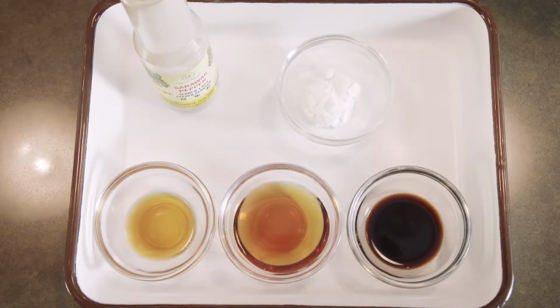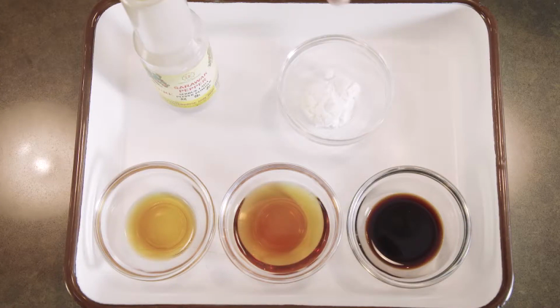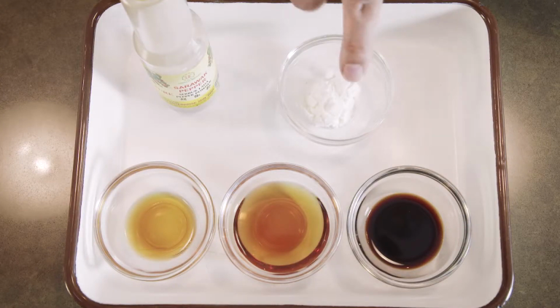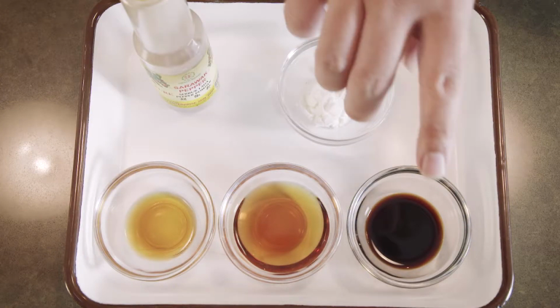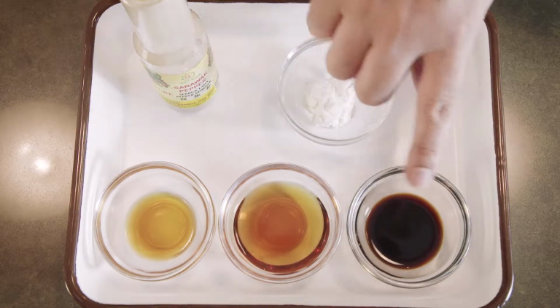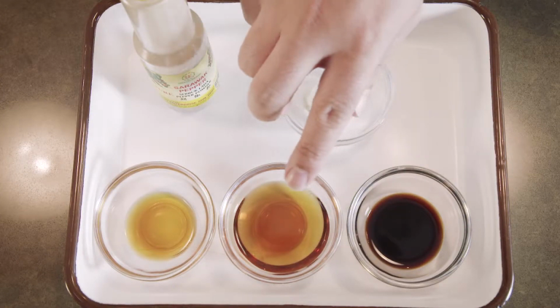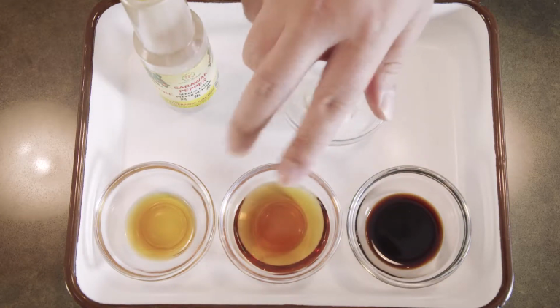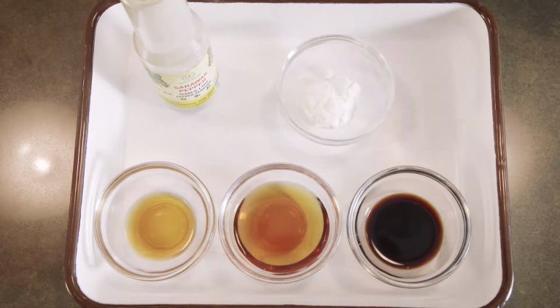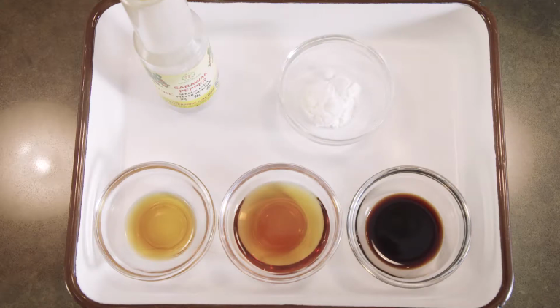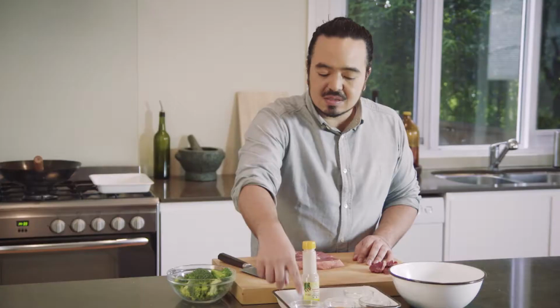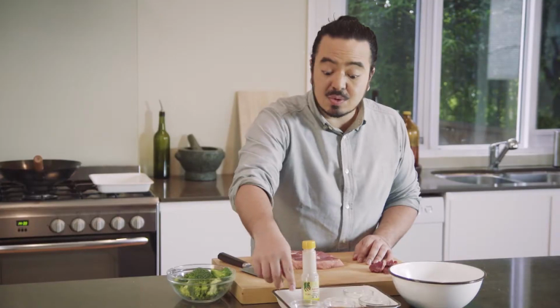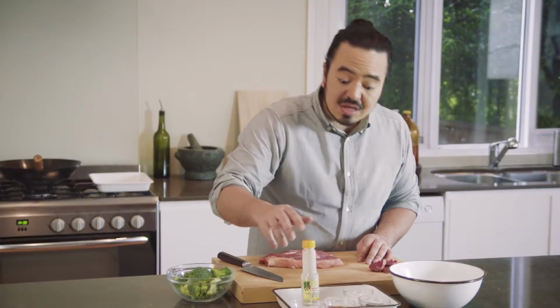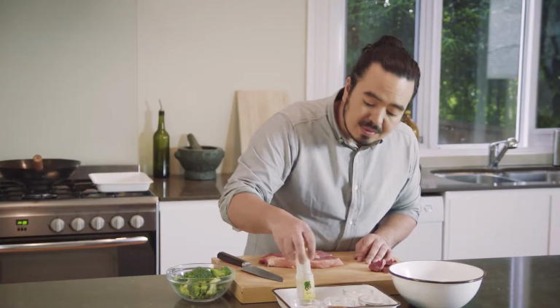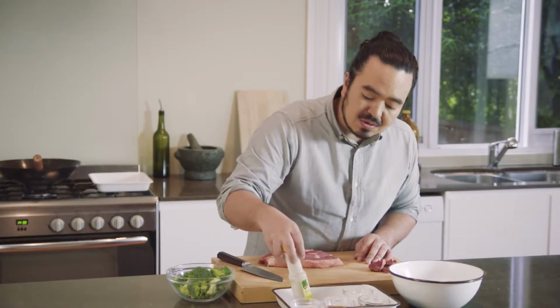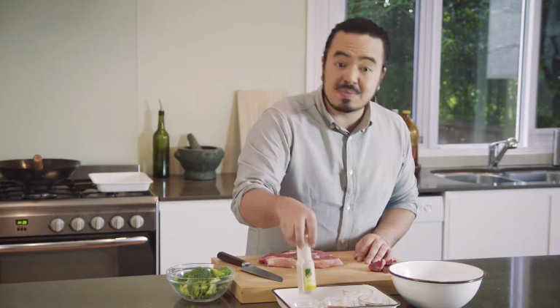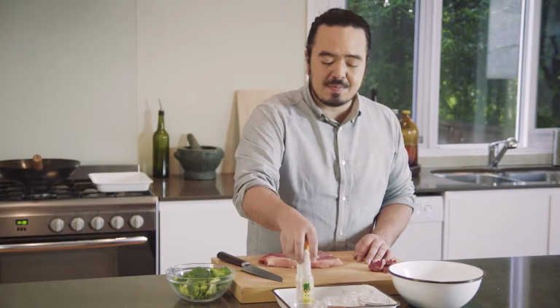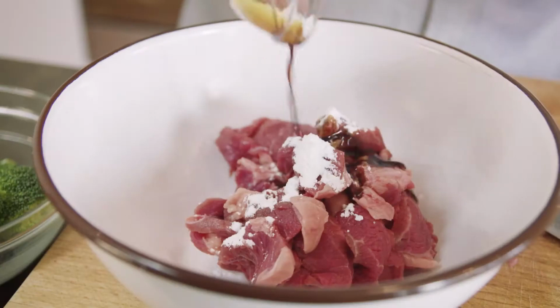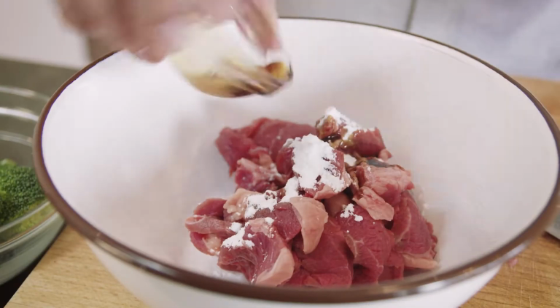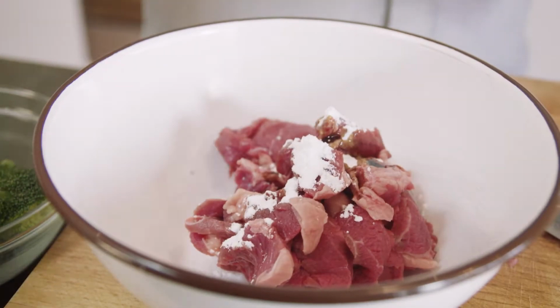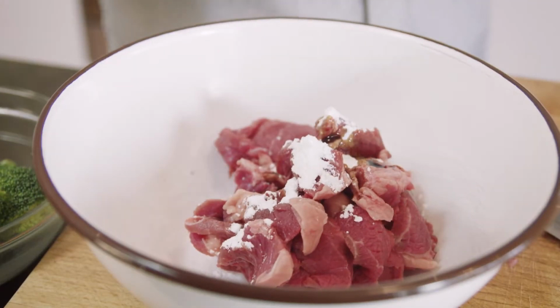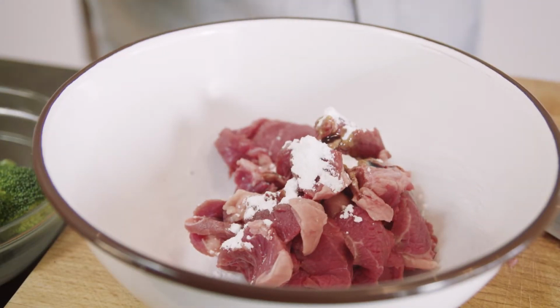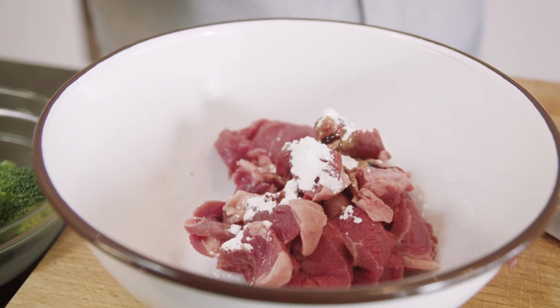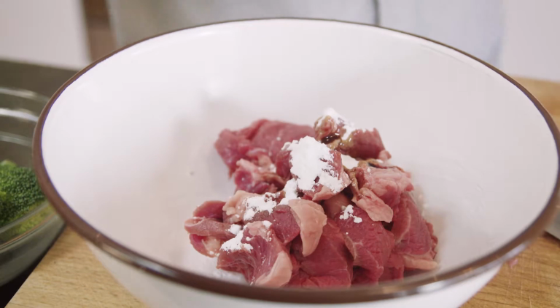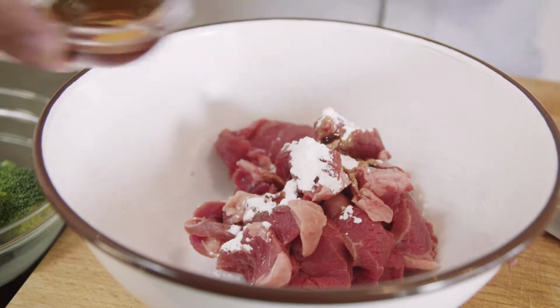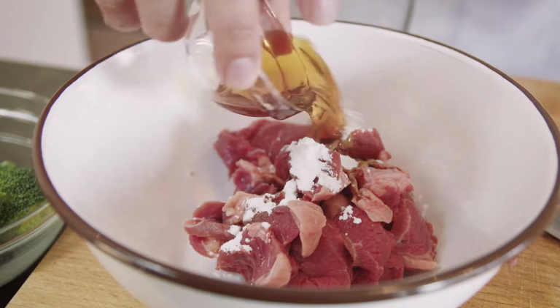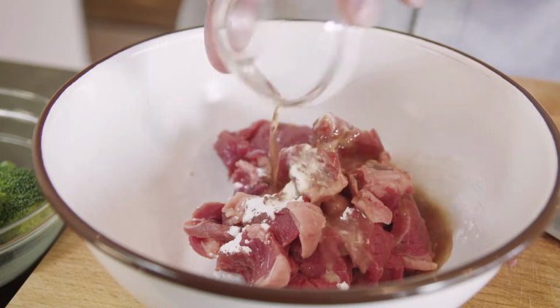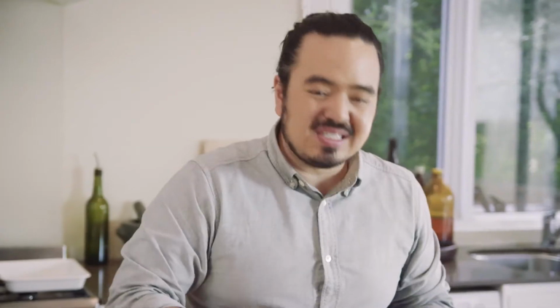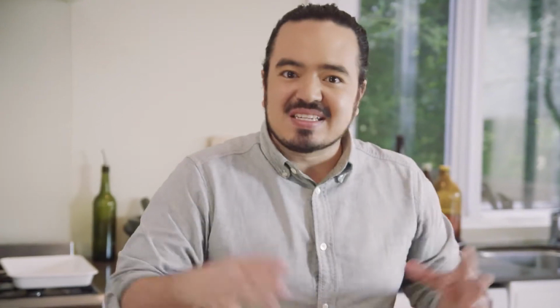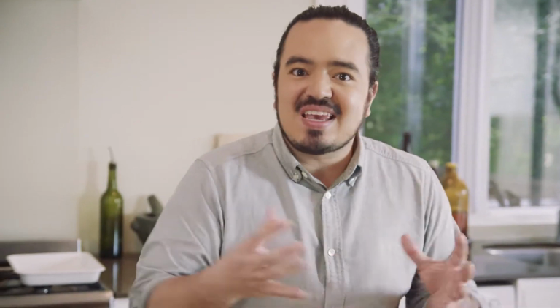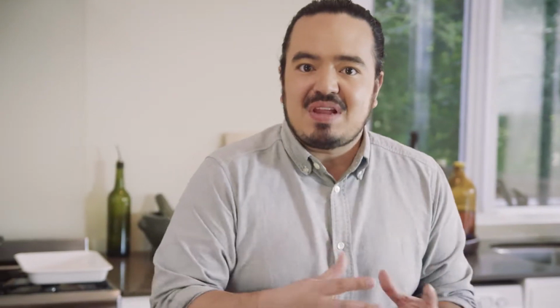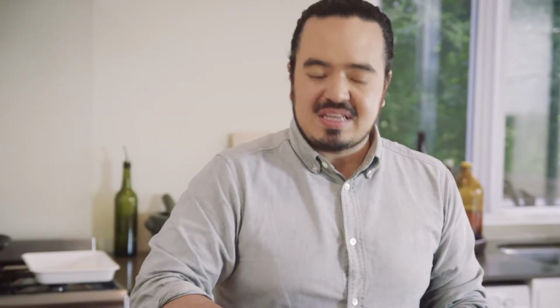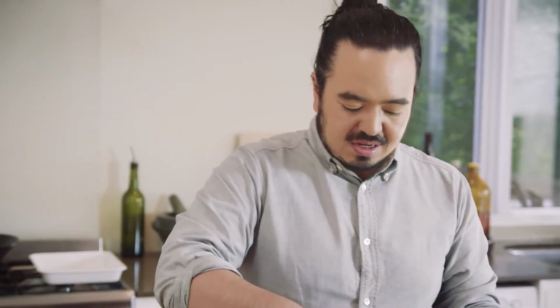Just some corn flour, soy sauce, a bit of shaoxing wine, some sesame oil, and also some pepper. This is just going to coat the meat and season it, sticking that flavour to the outside.